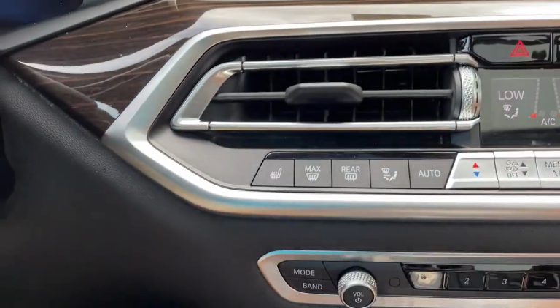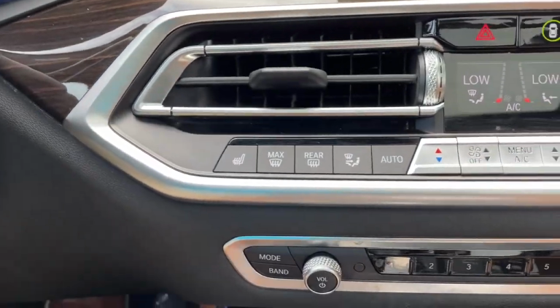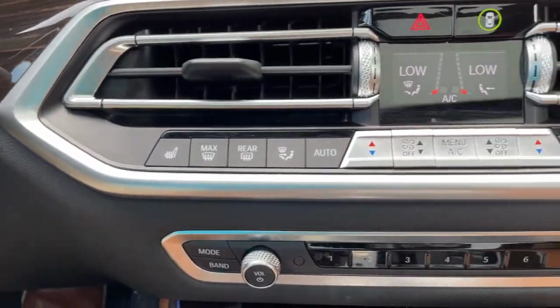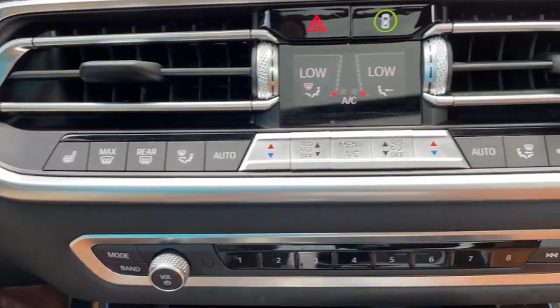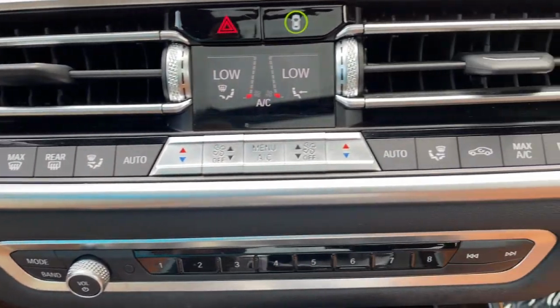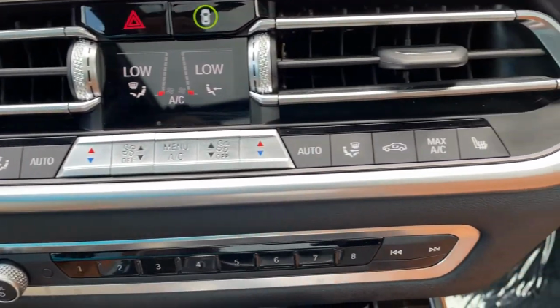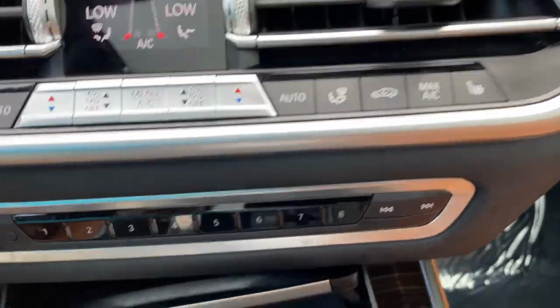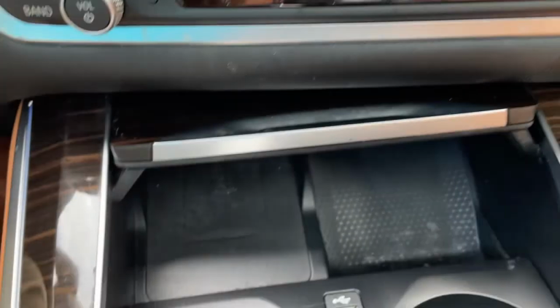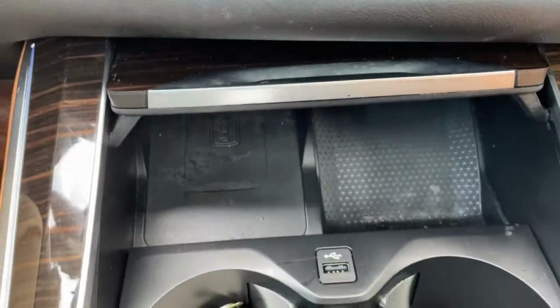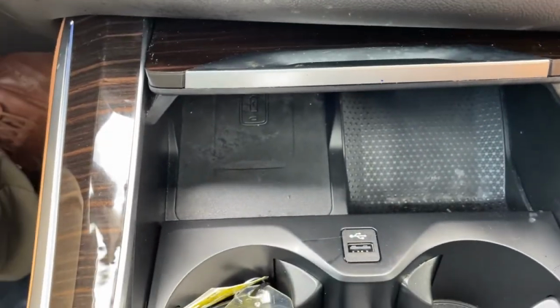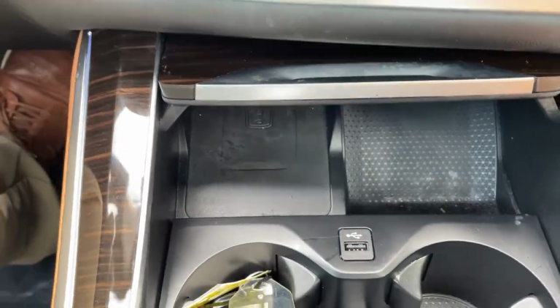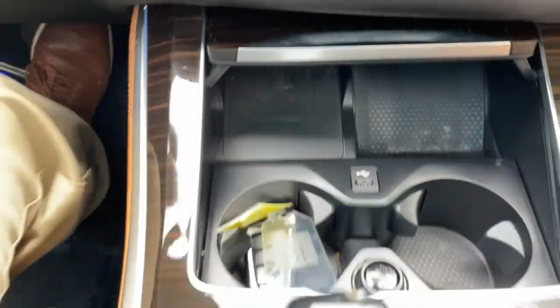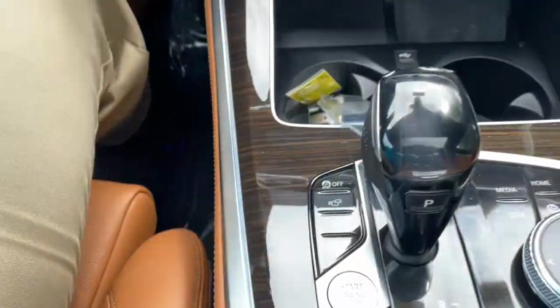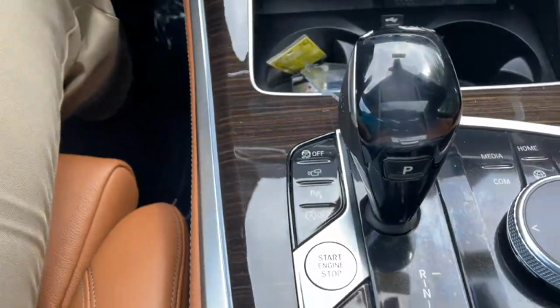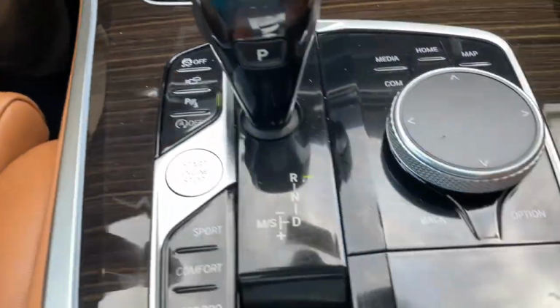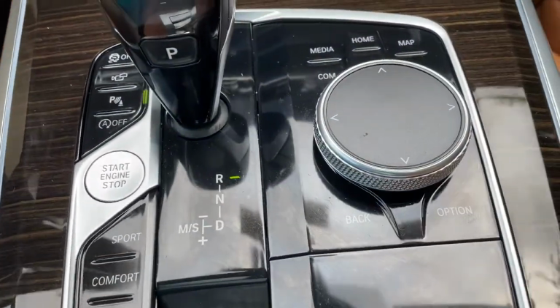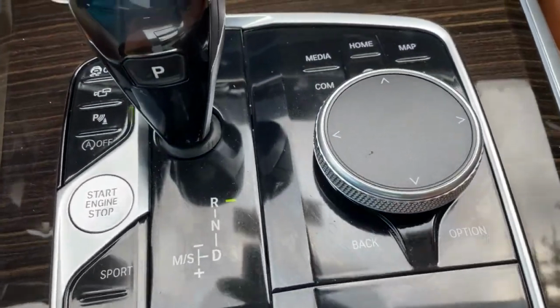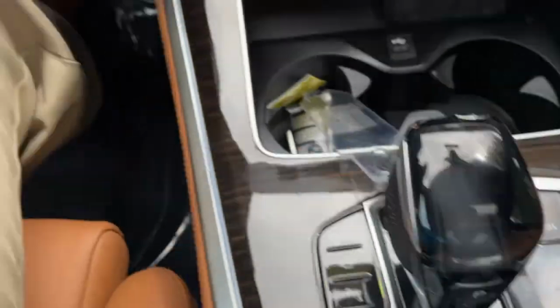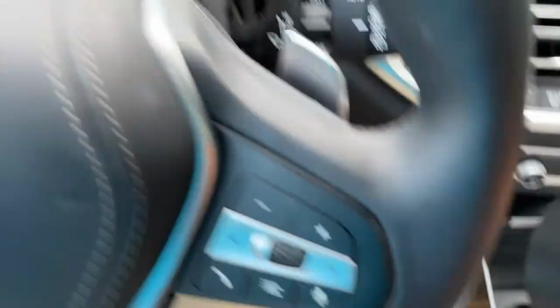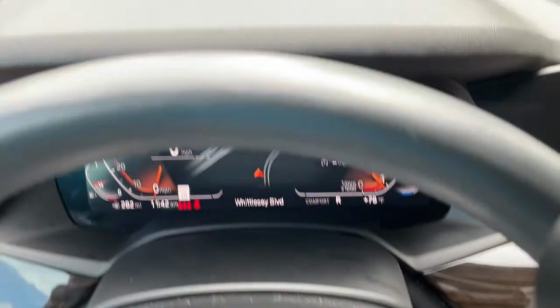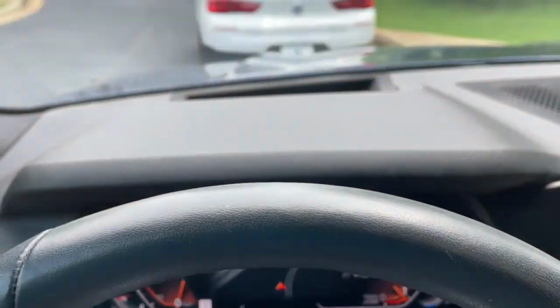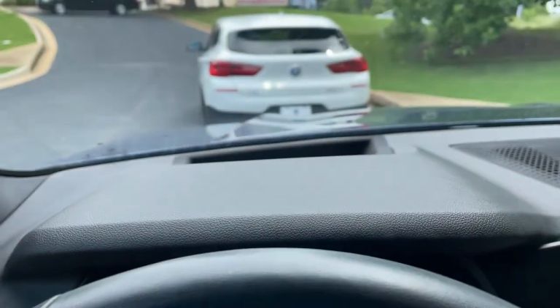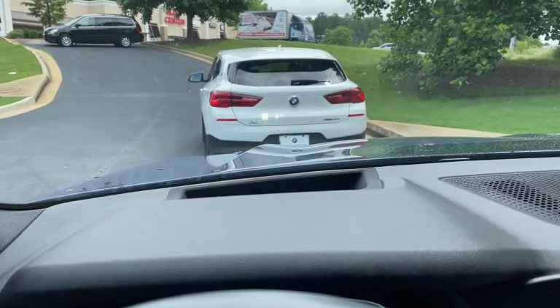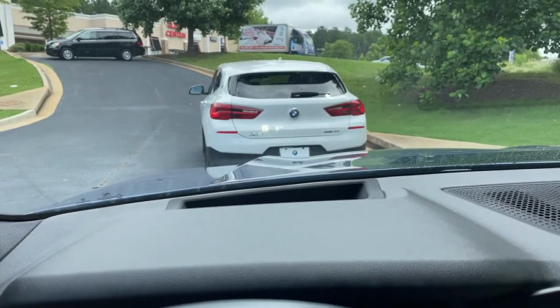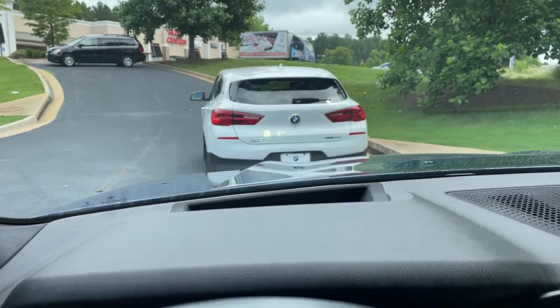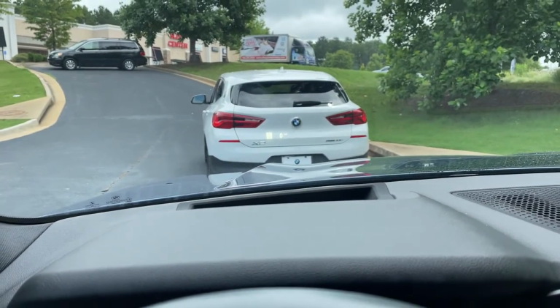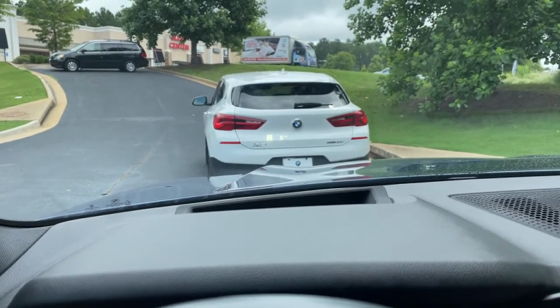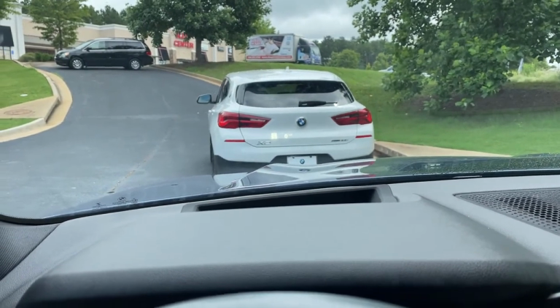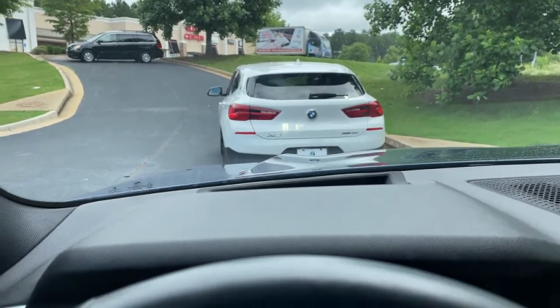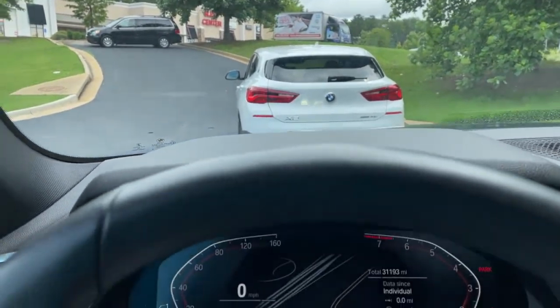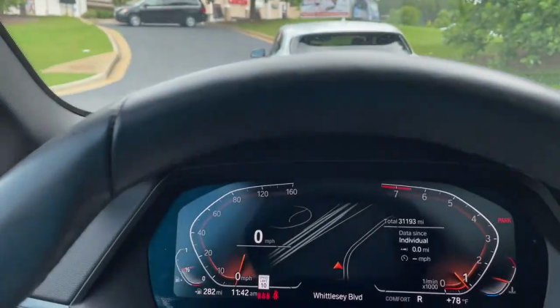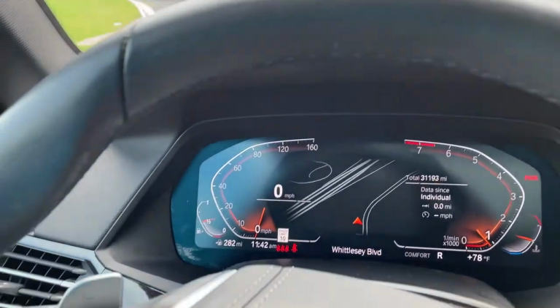Heated seats among our AC unit buttons here, and a wireless charging tray. We do have our shifter and our iDrive knob. We also have a head-up display showing our speed limit on the windshield and turn-by-turn directions when your navigation is active.